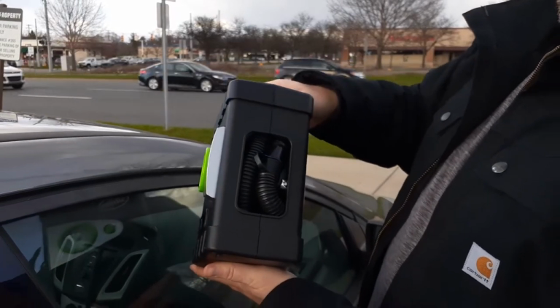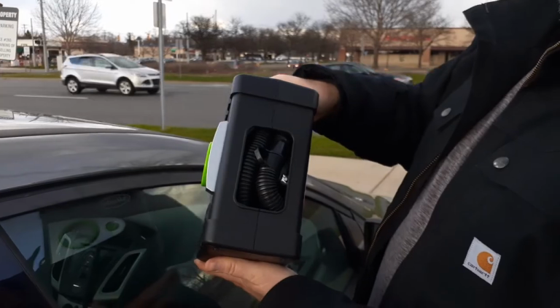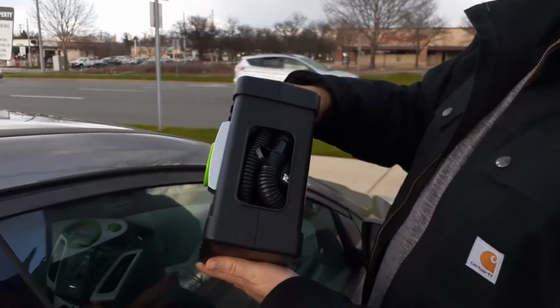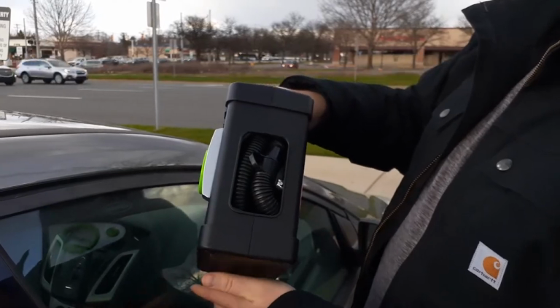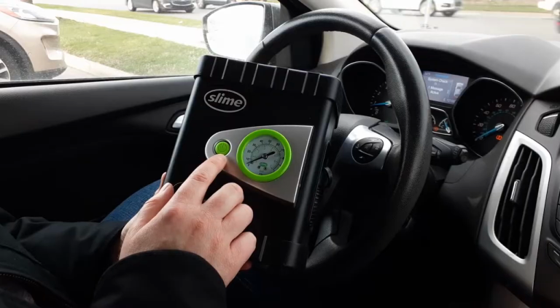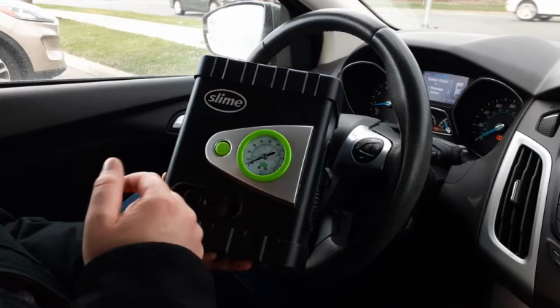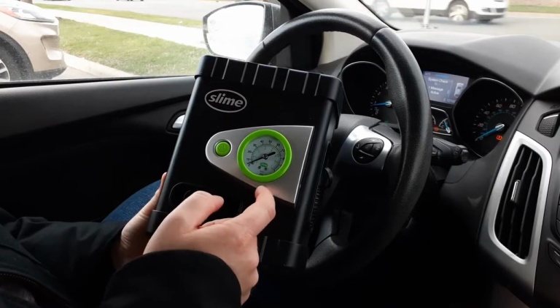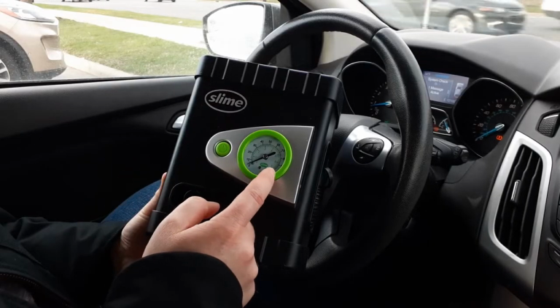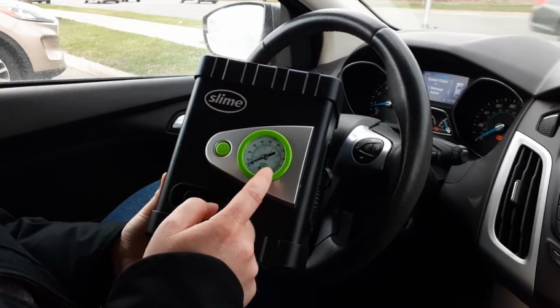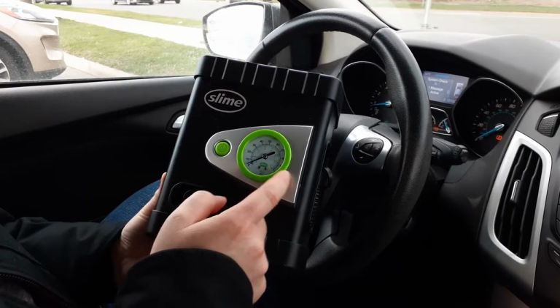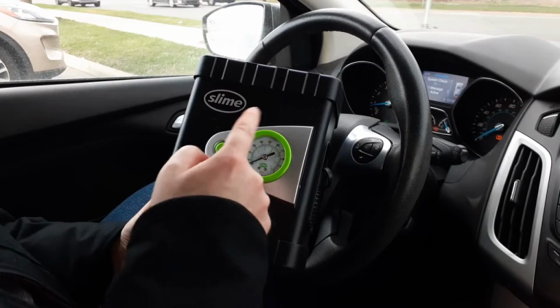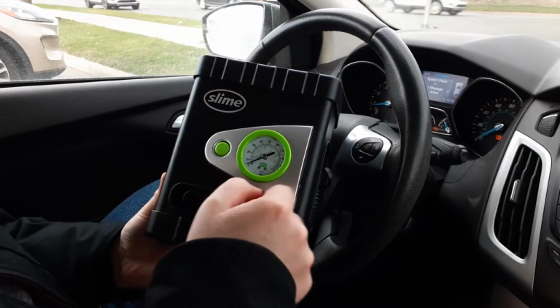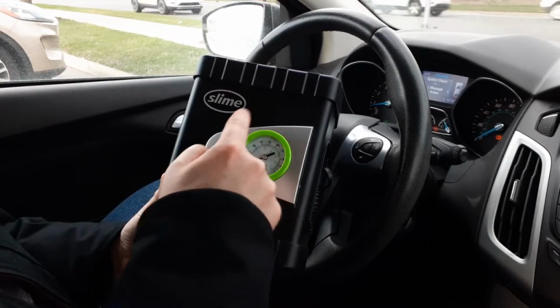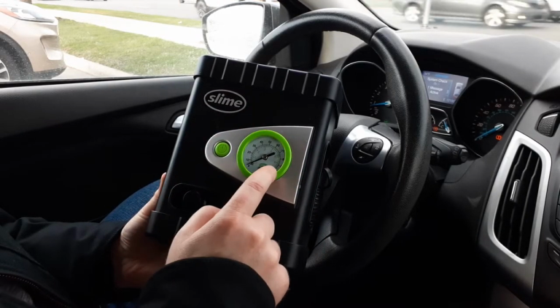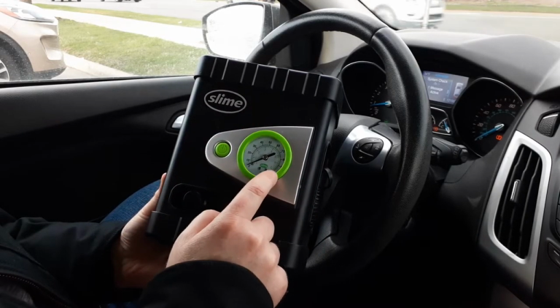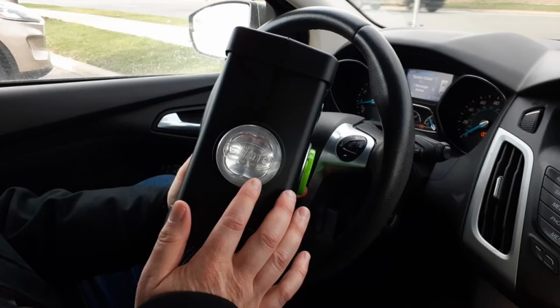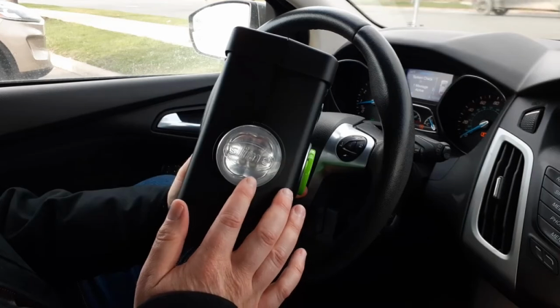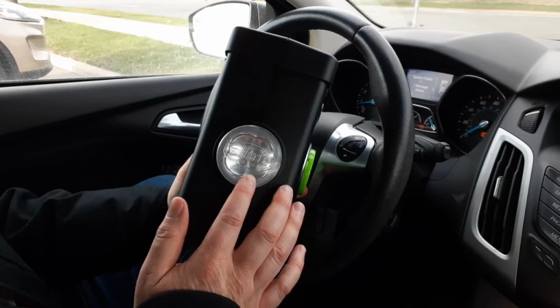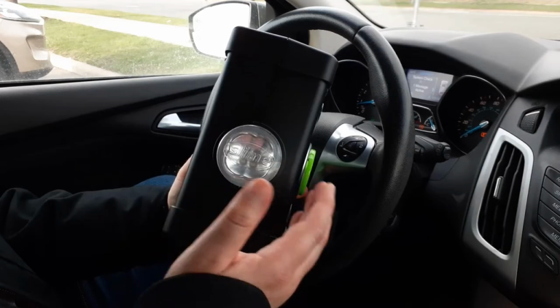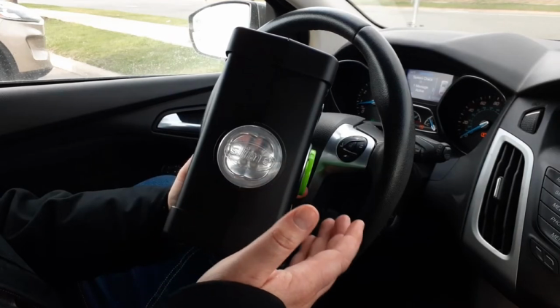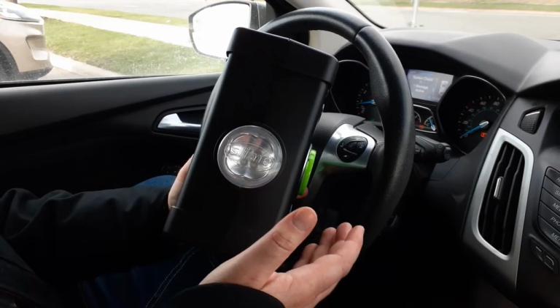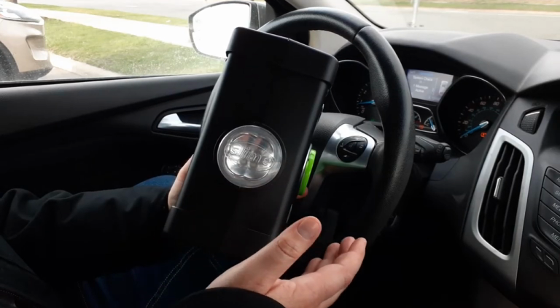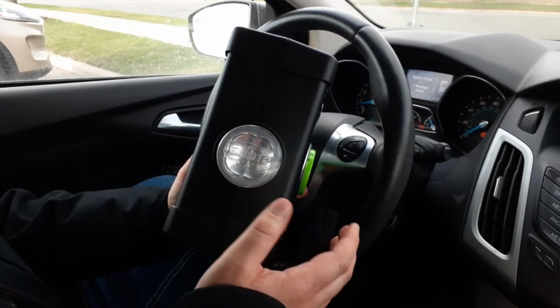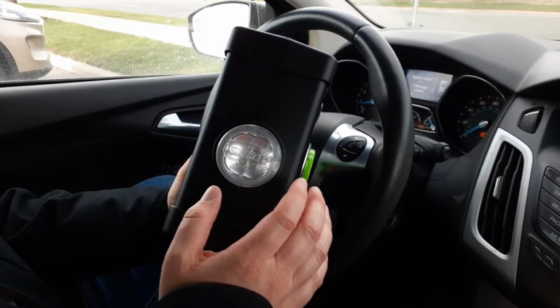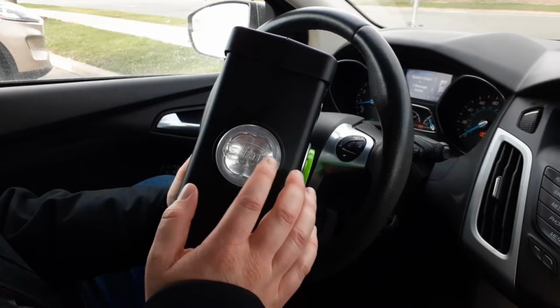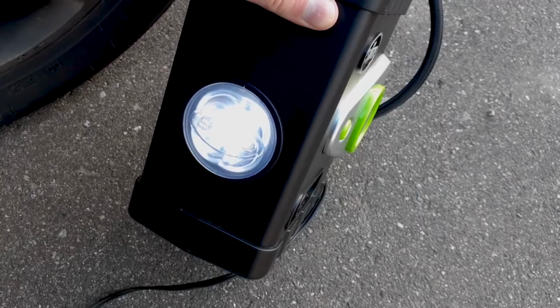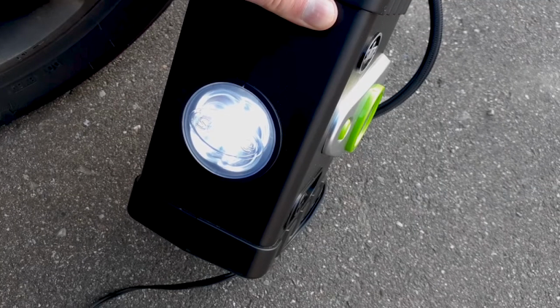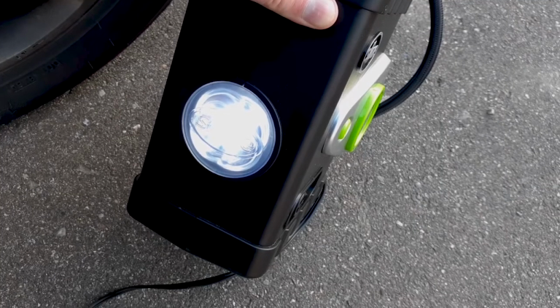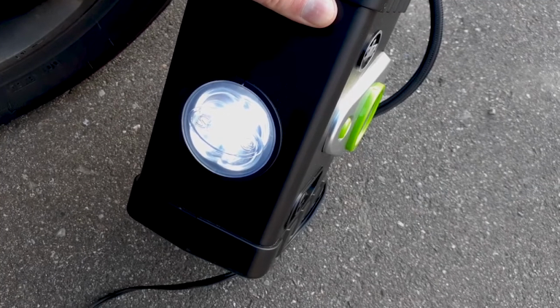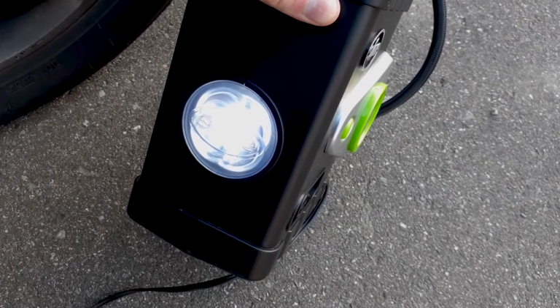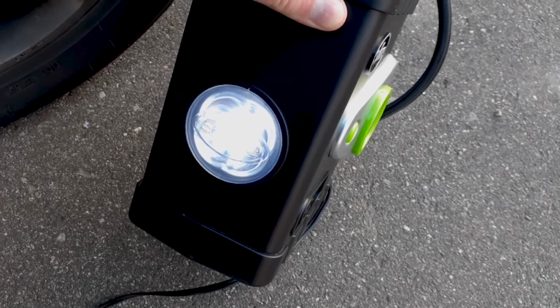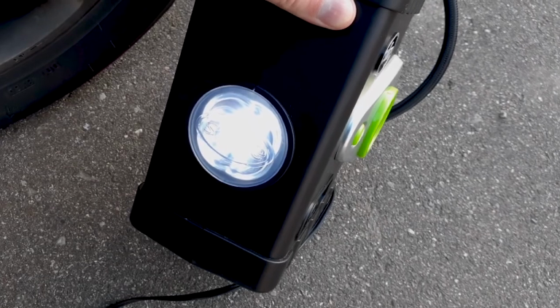There are two features we think are really convenient: the PSI gauge, which is next to the green on/off switch, and the front LED light that automatically turns on once the Slime inflator has power.